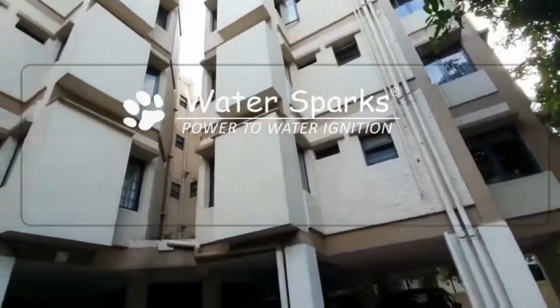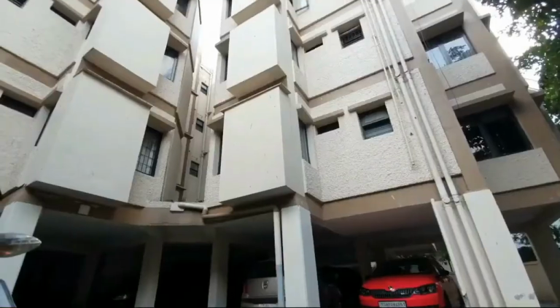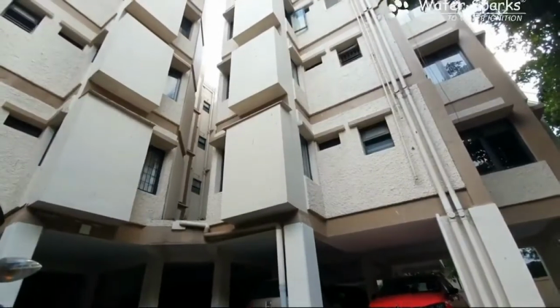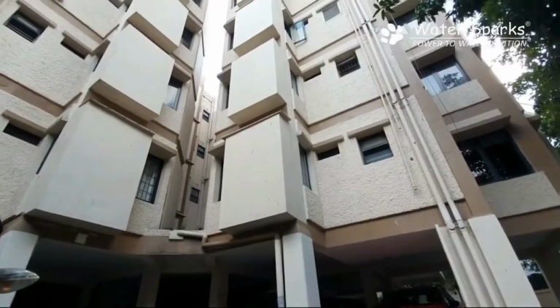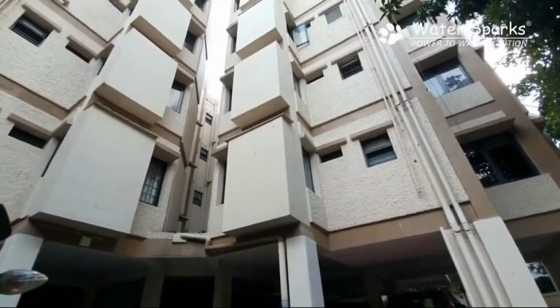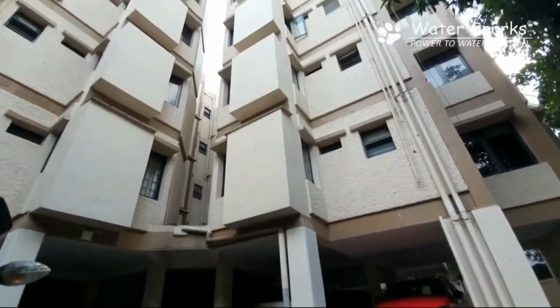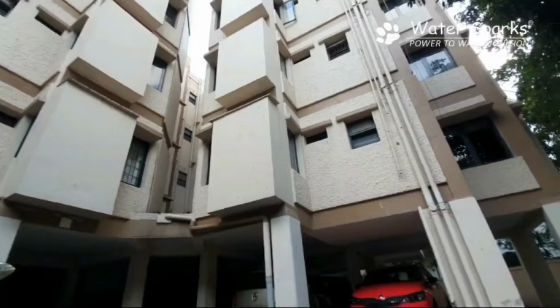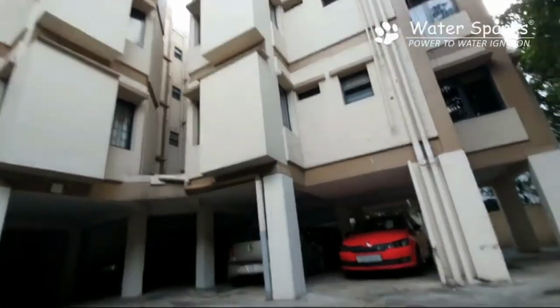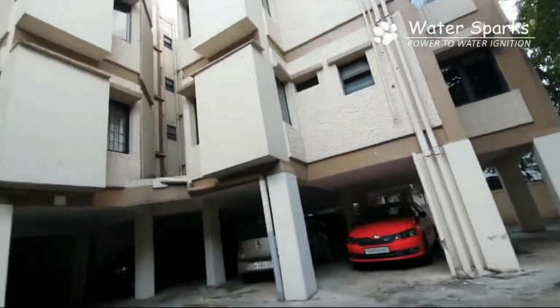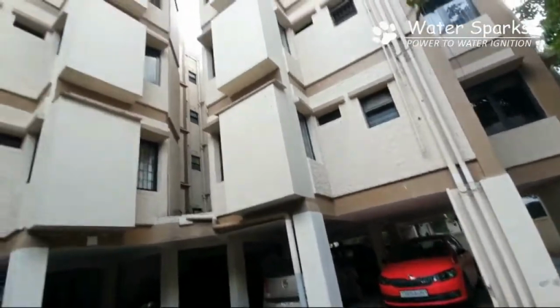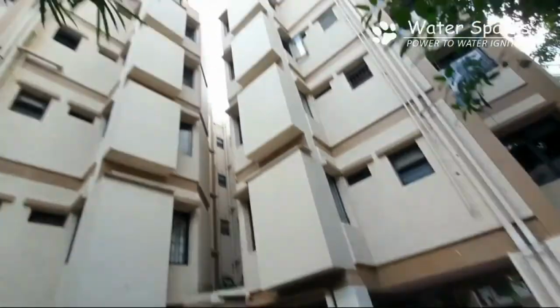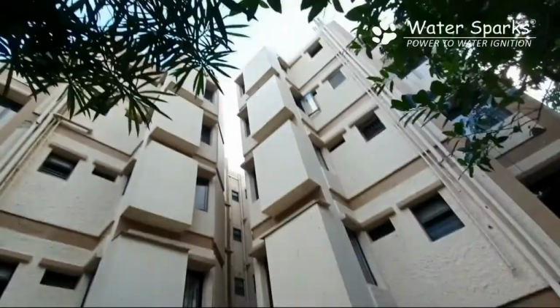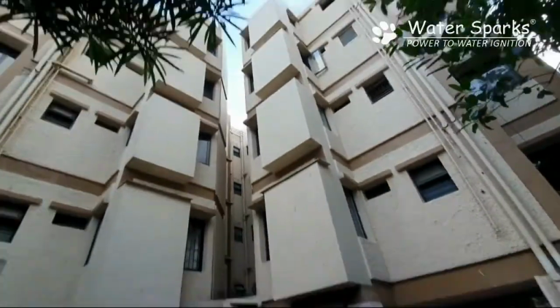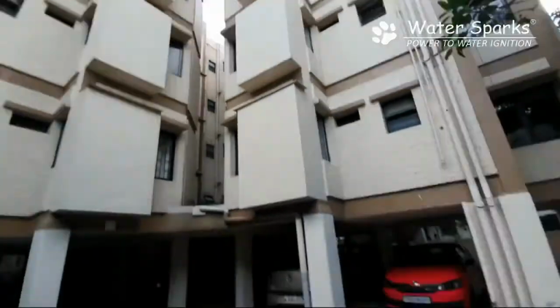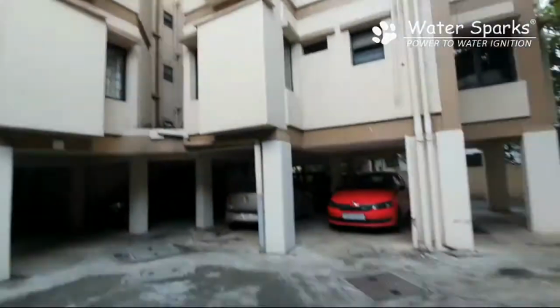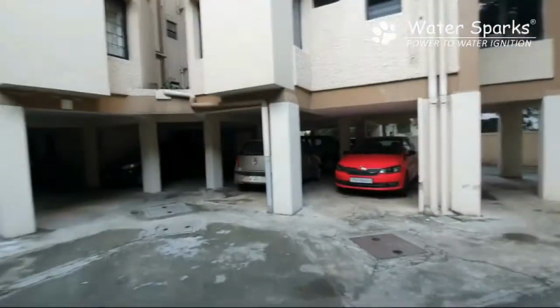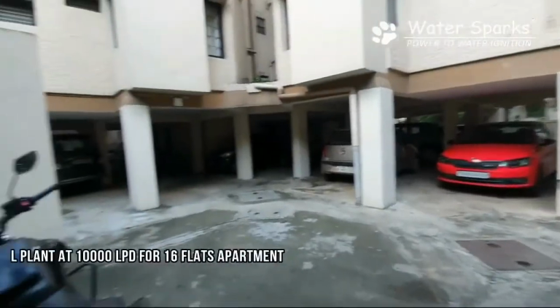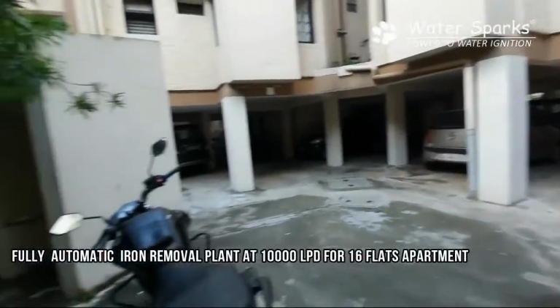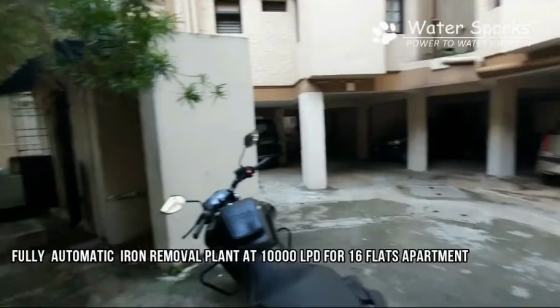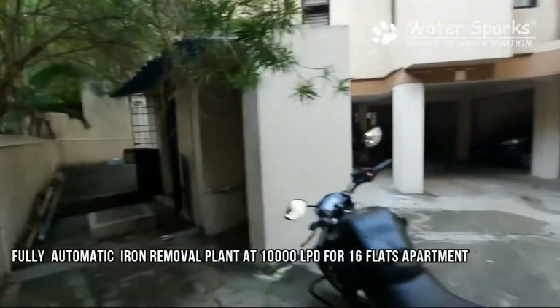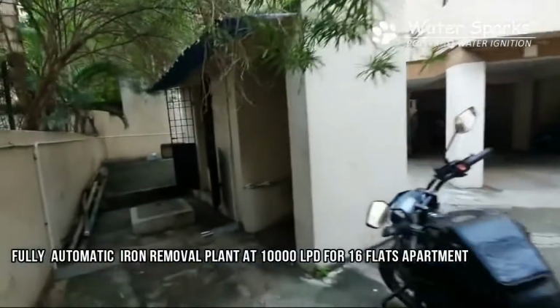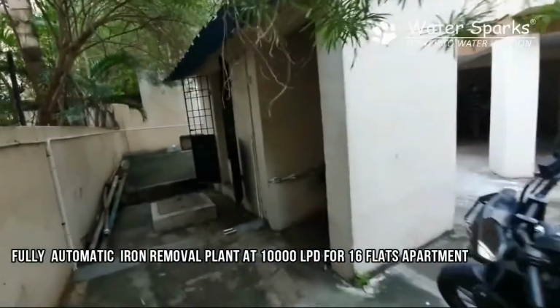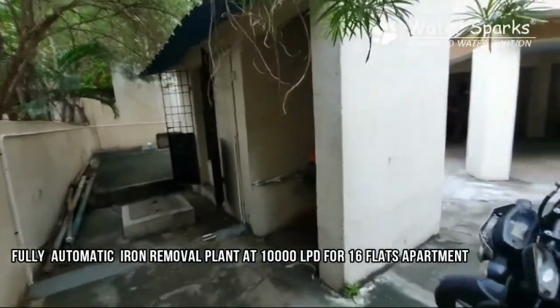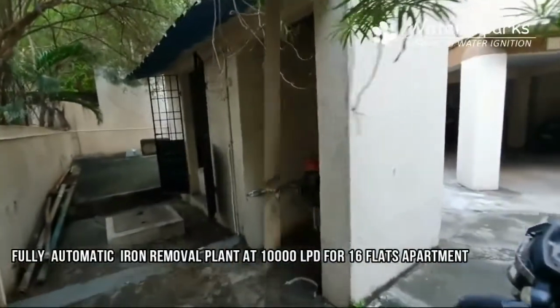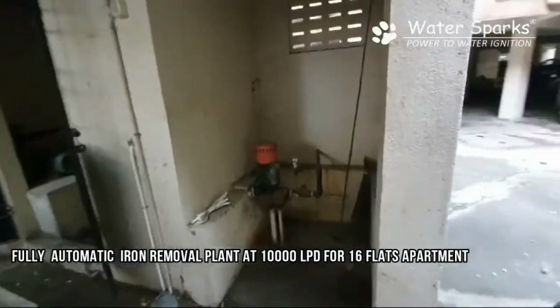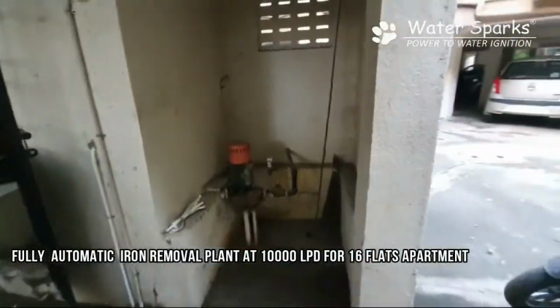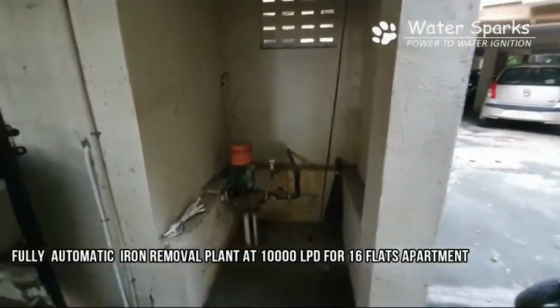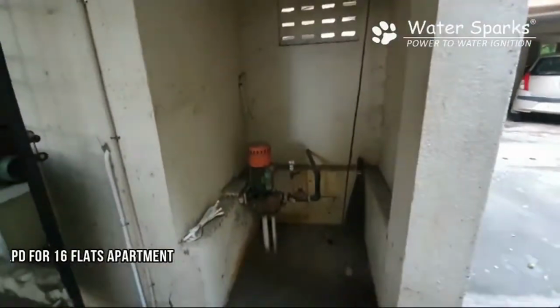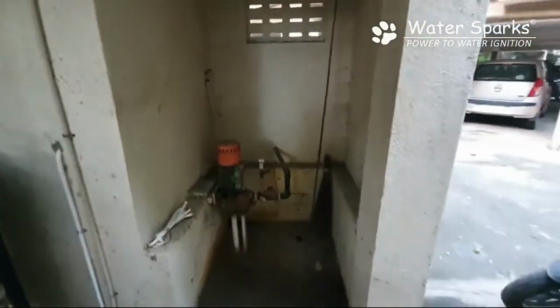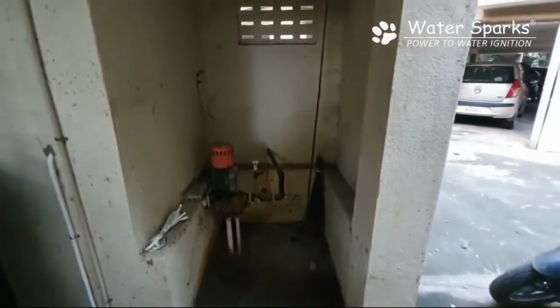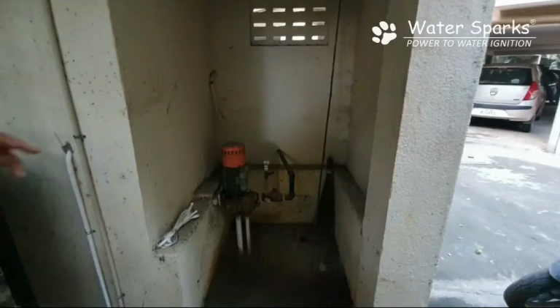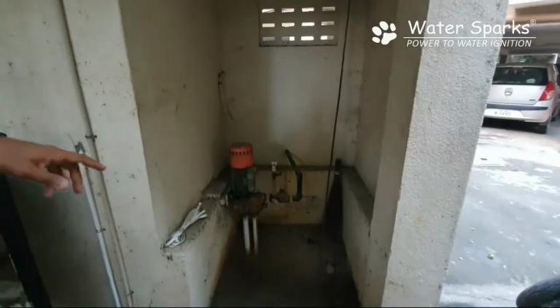We are today at a 16-flat apartment in Aaripuram, where there is a severe rainwater problem. They are managing metro water and bore water with a capacity plant that we have installed of about 10,000 litres per day.